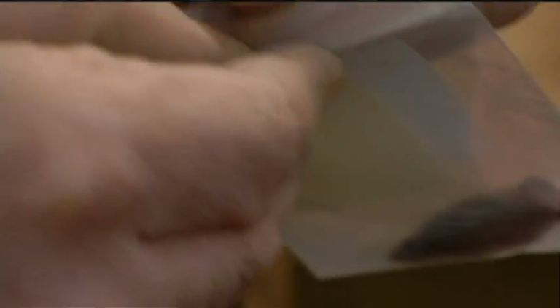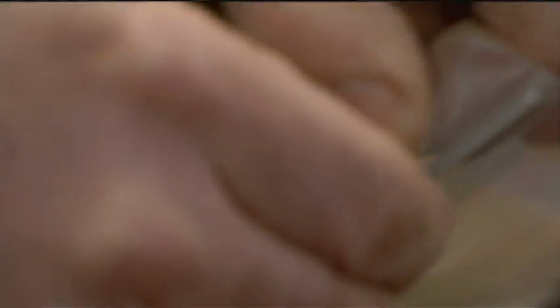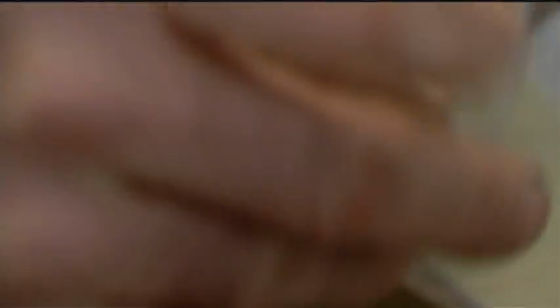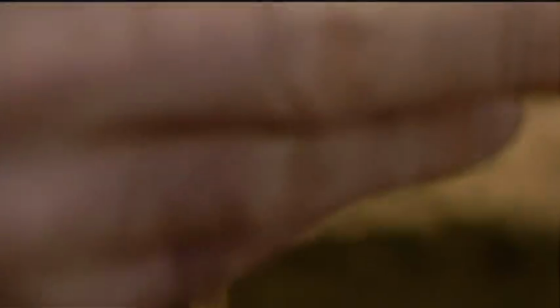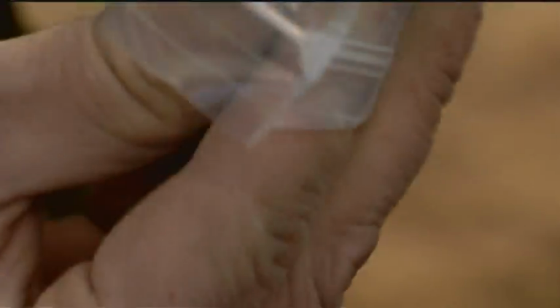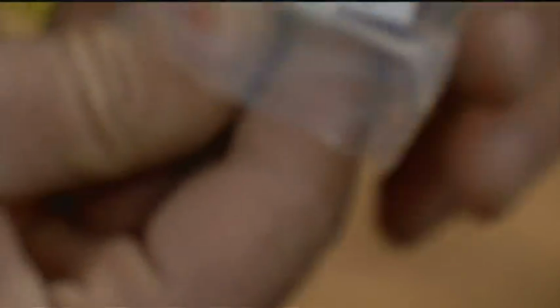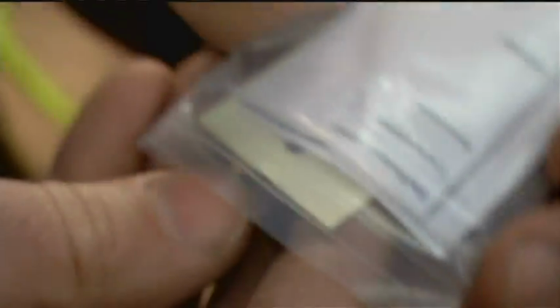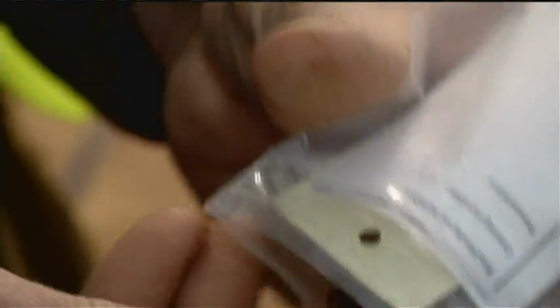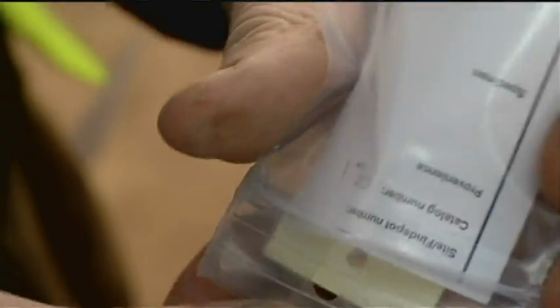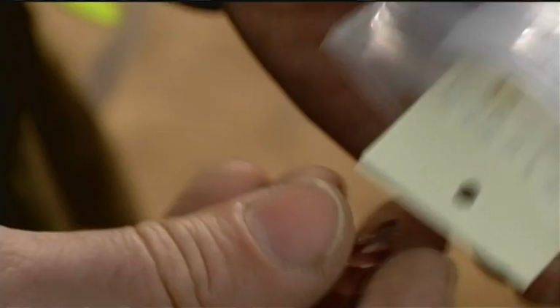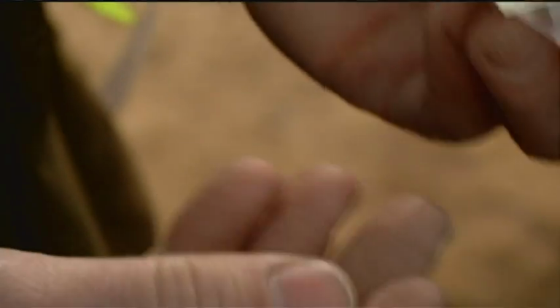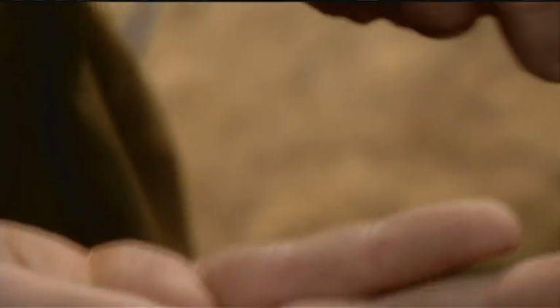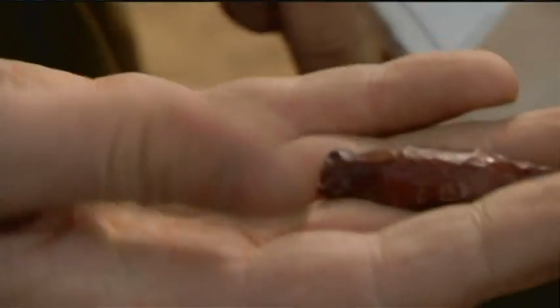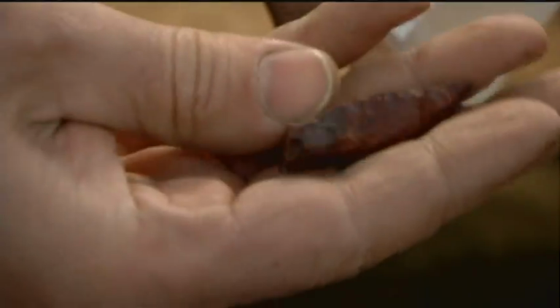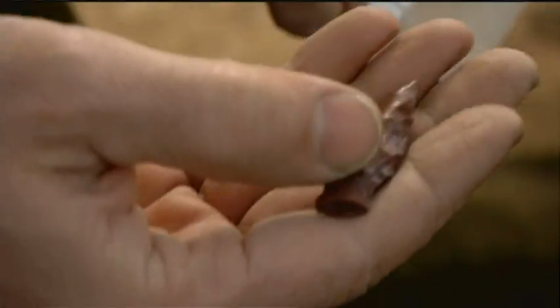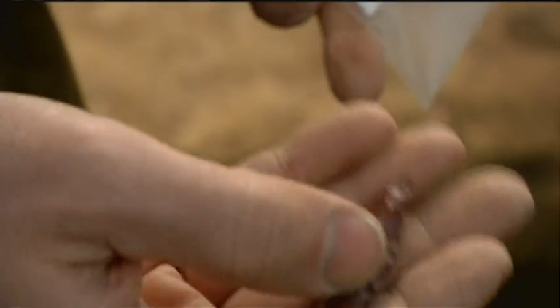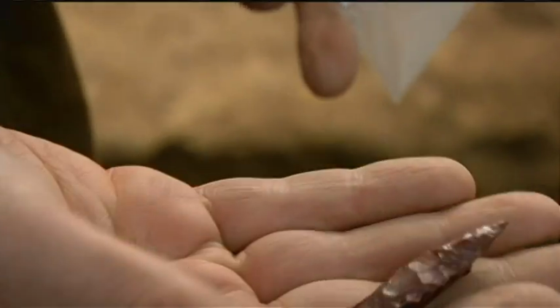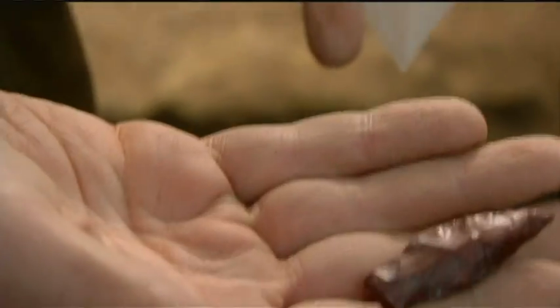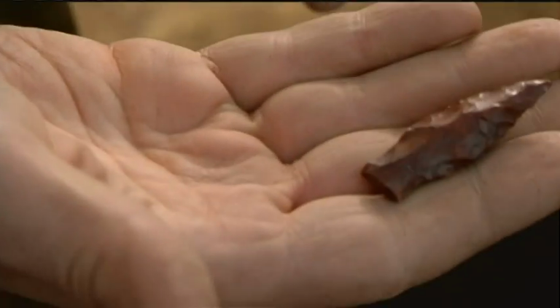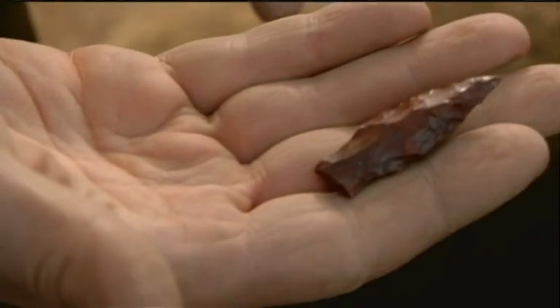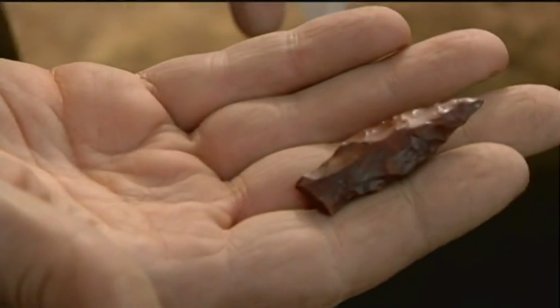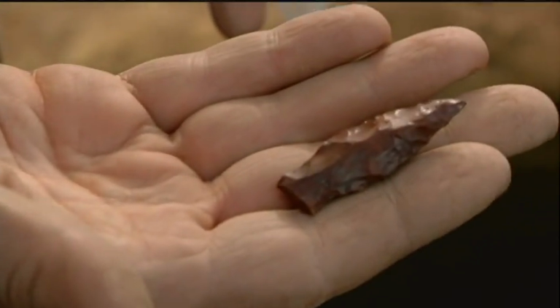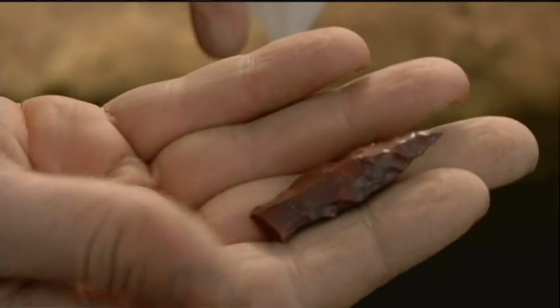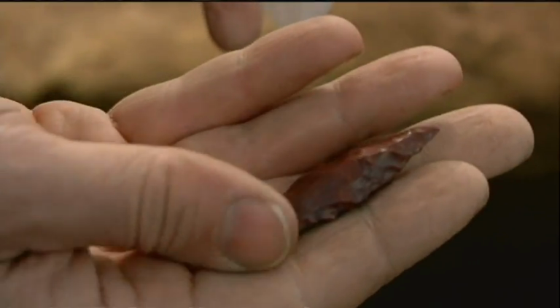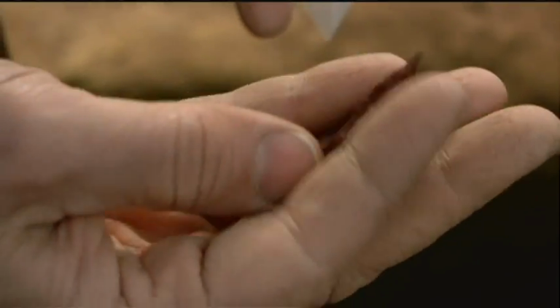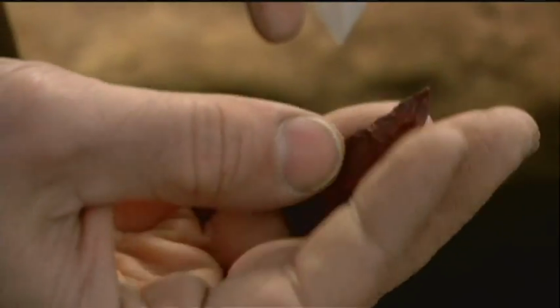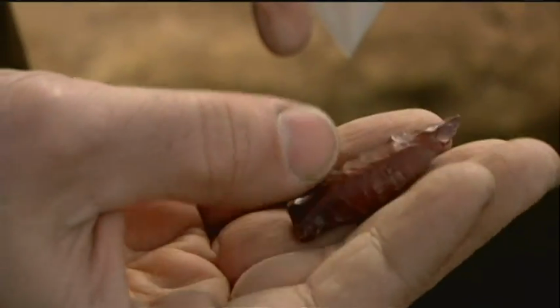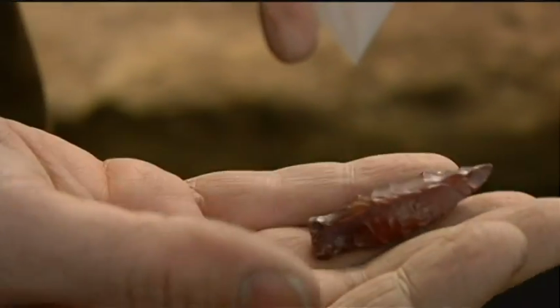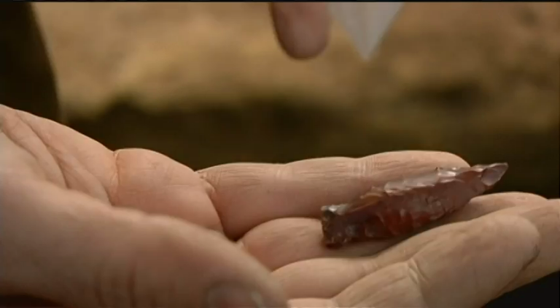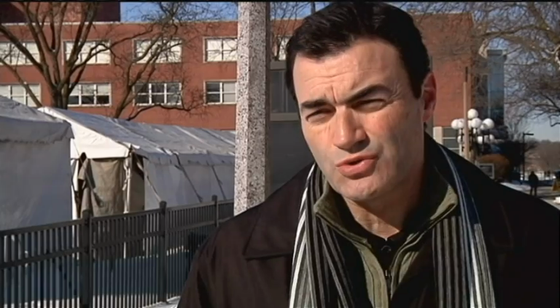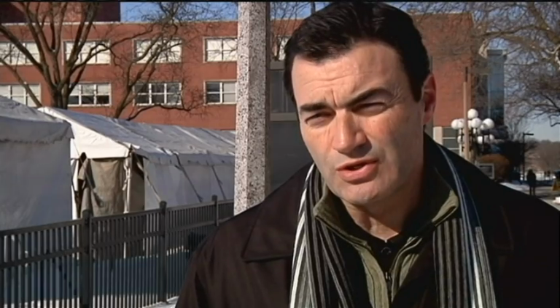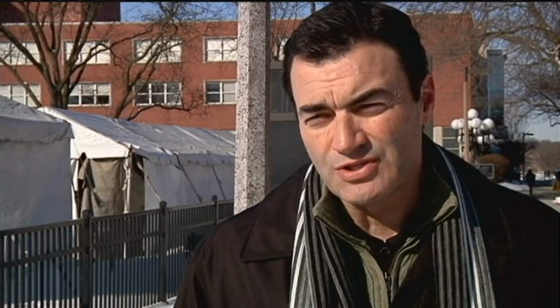And the history of the dig goes even deeper. This is a point — it's probably from the archaic period, which means that it's more than 3,000 years old. It adds to the history of our community, but also to our university.